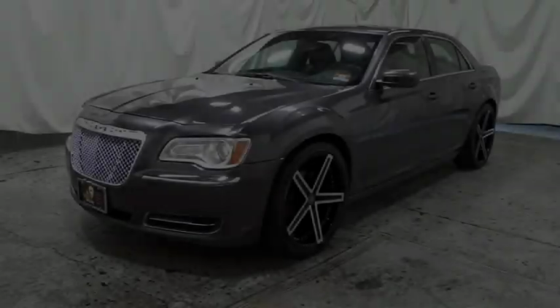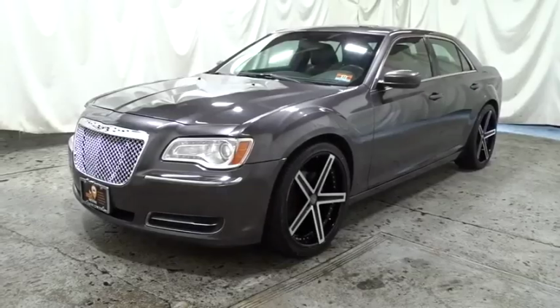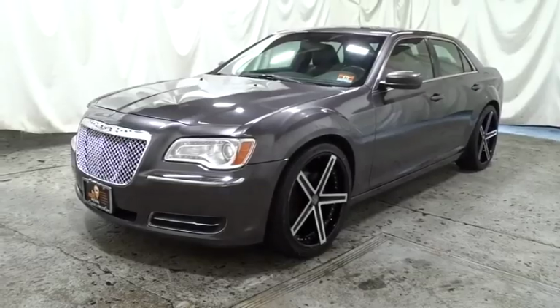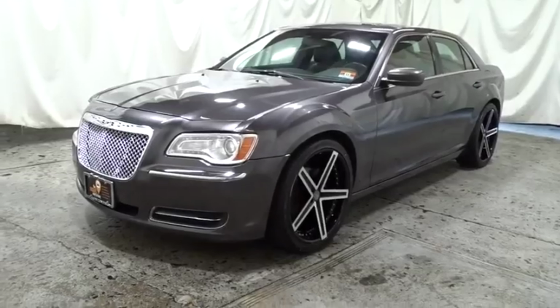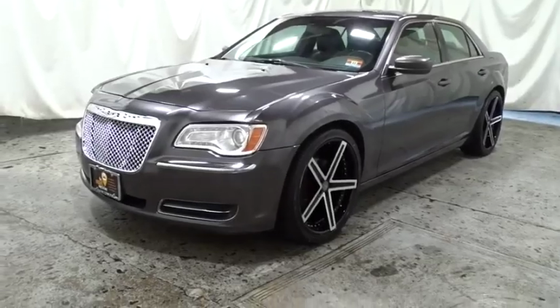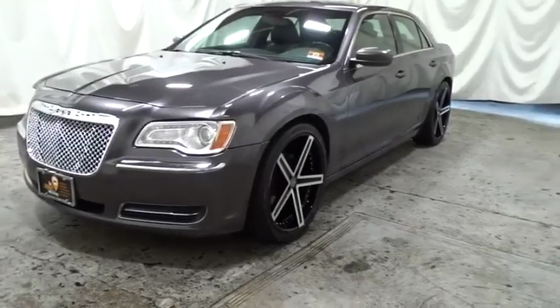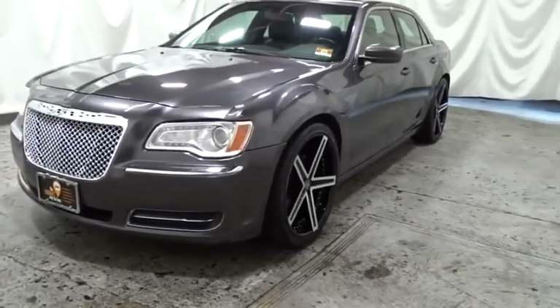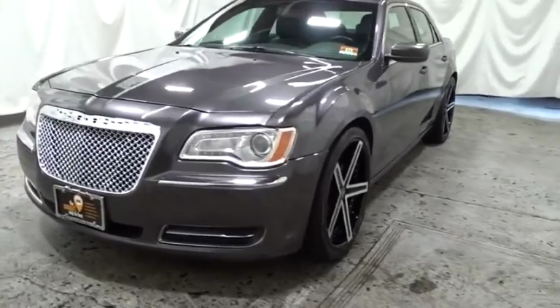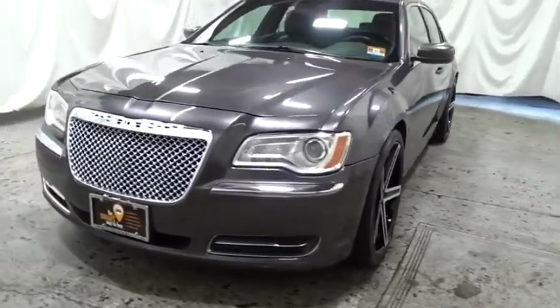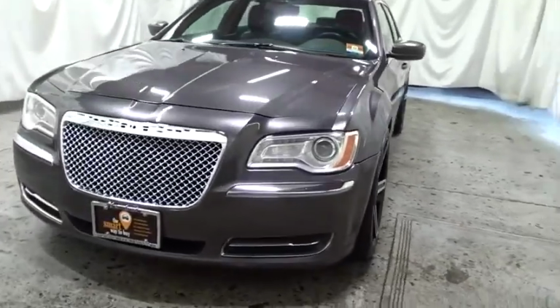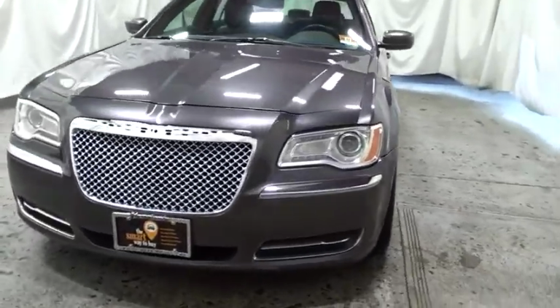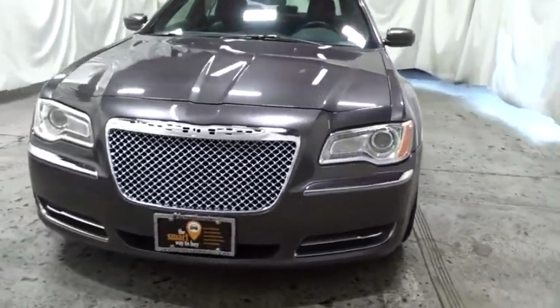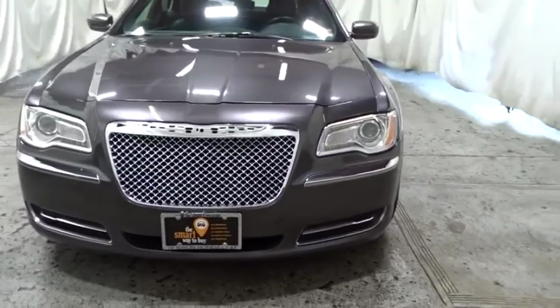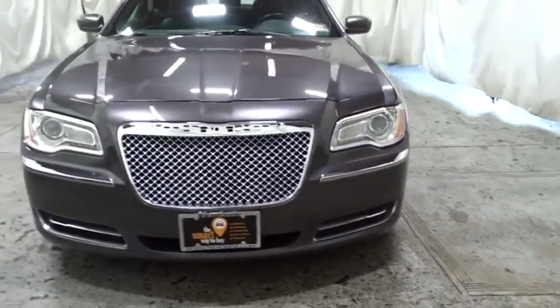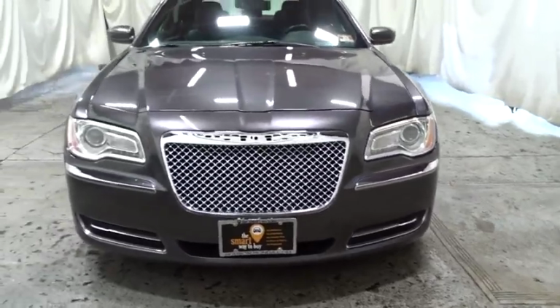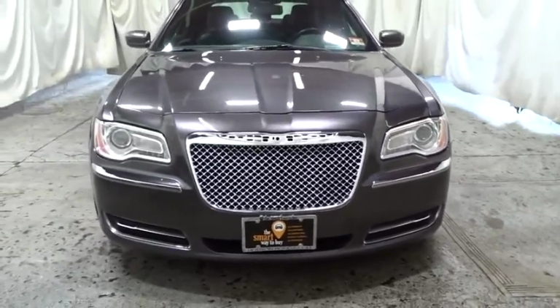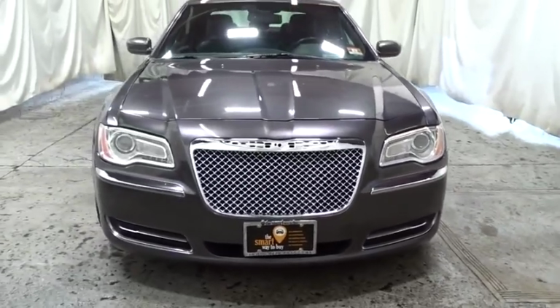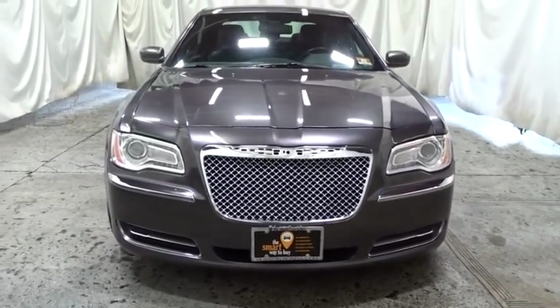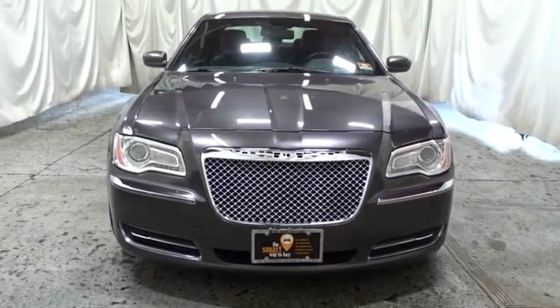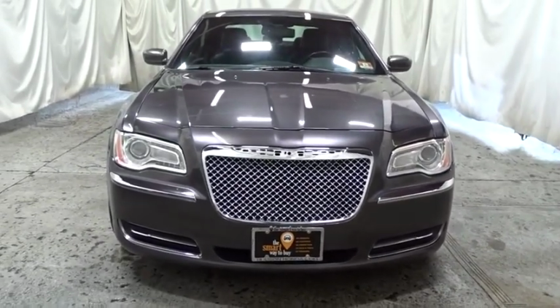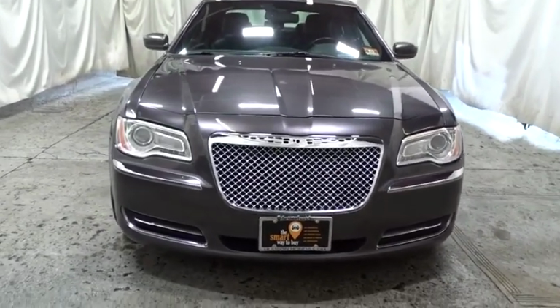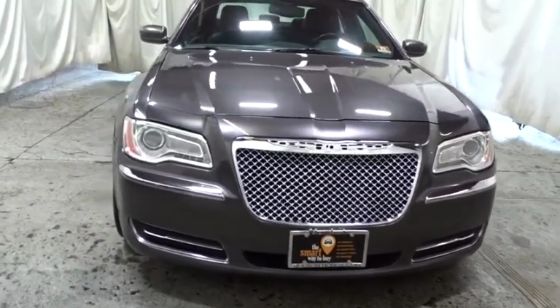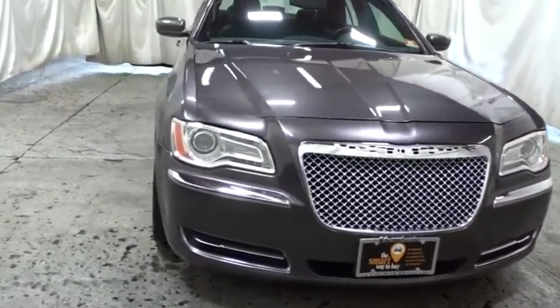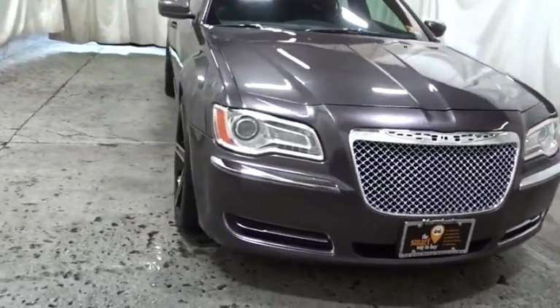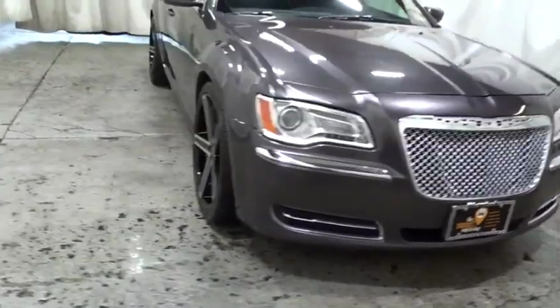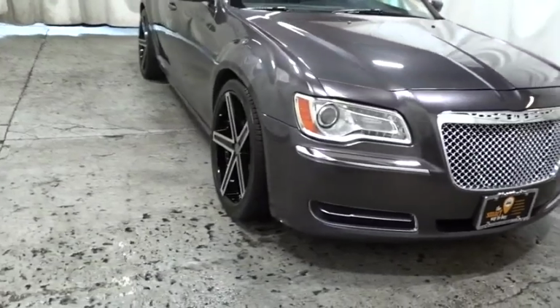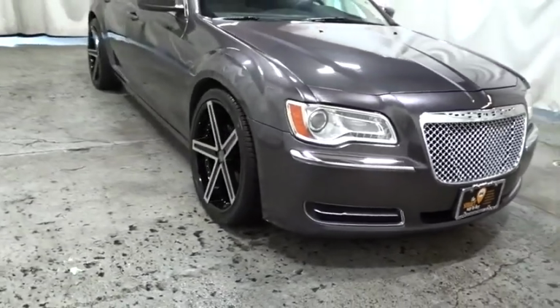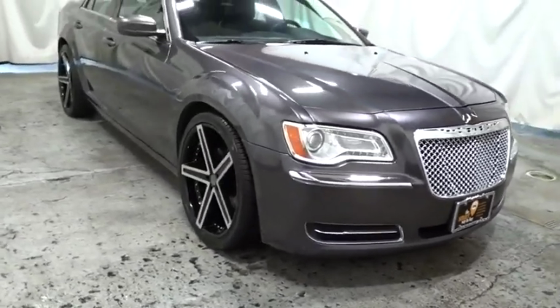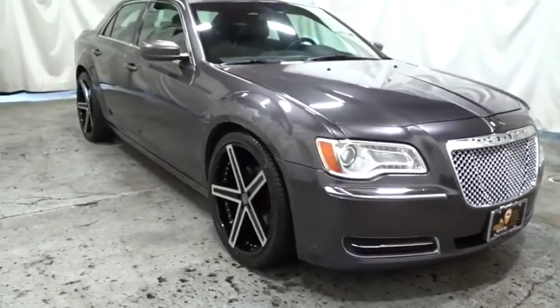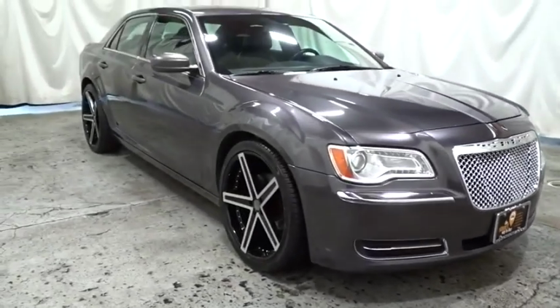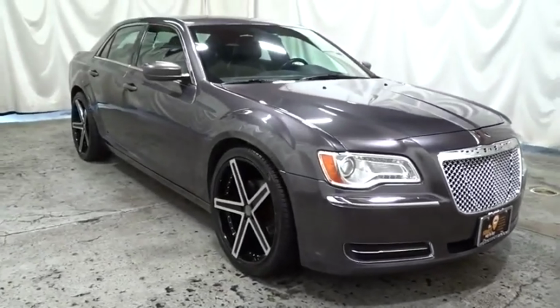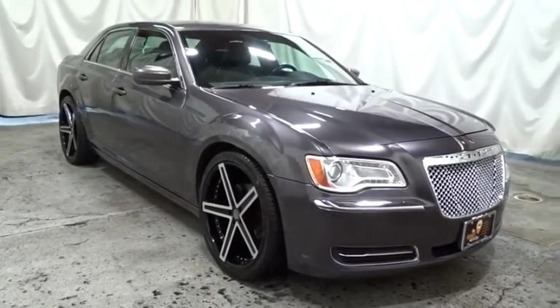Take a ride in the 2013 Chrysler 300. The Chrysler 300 combines sport and luxury in one unique and powerful package. If you're looking for elegance and performance, the 300 delivers.